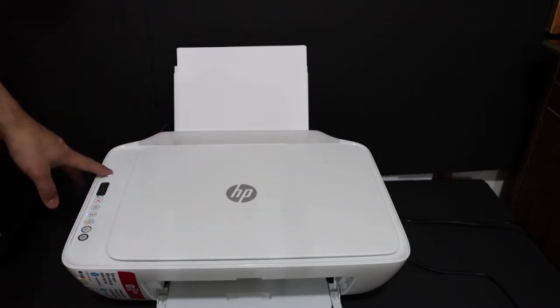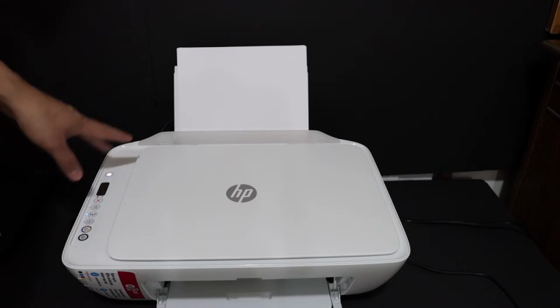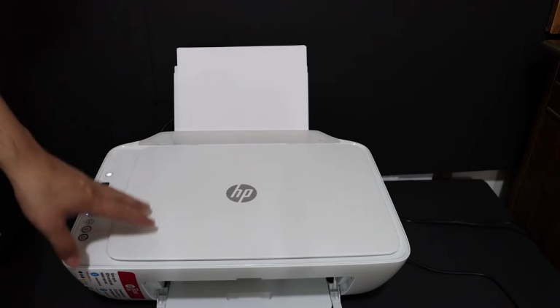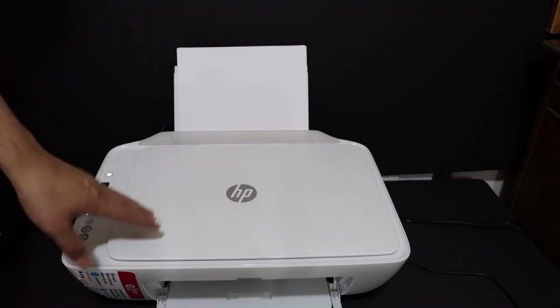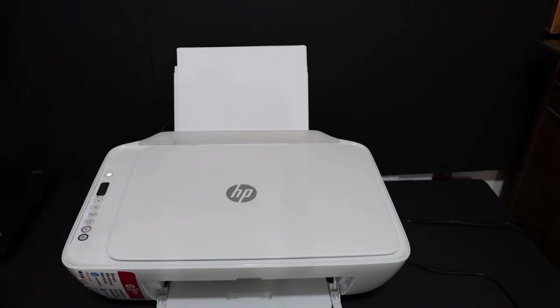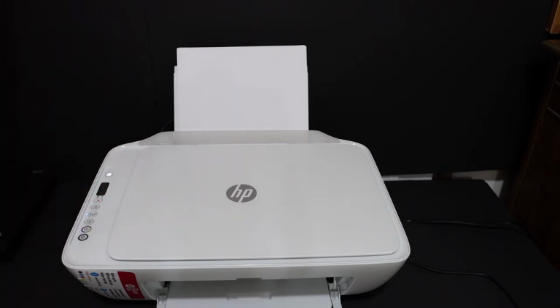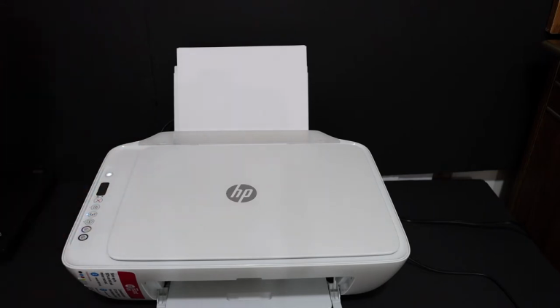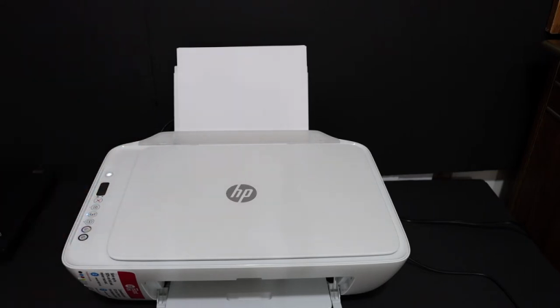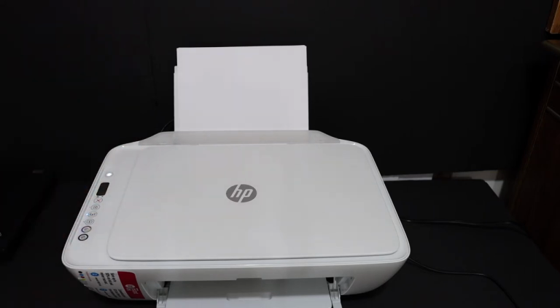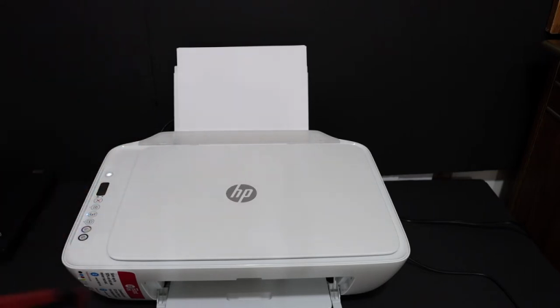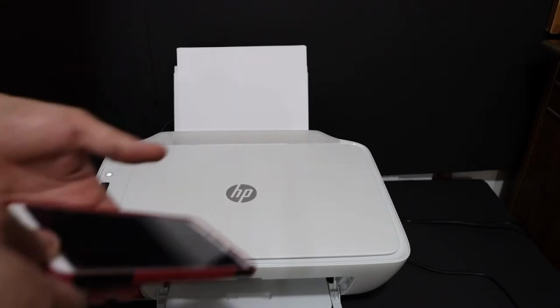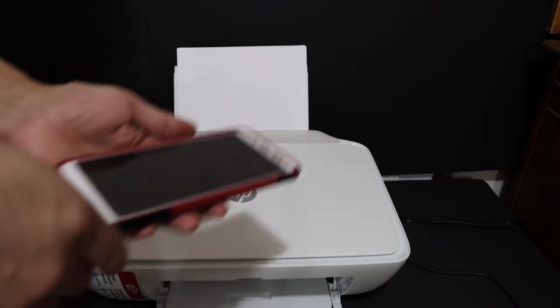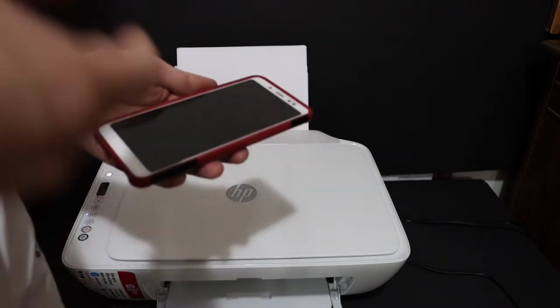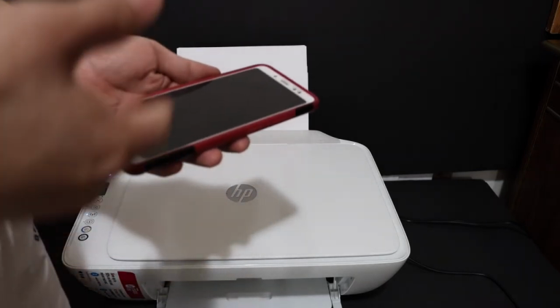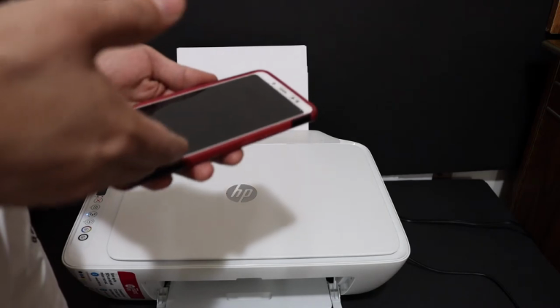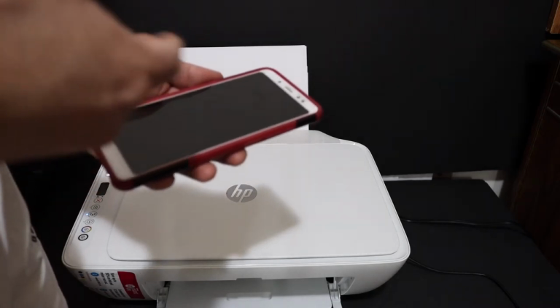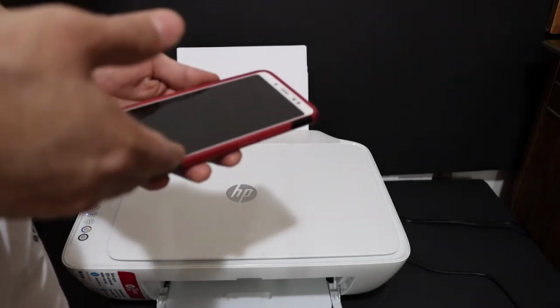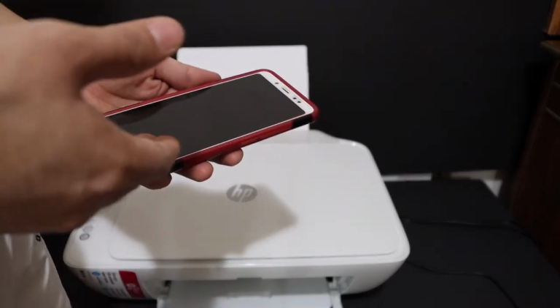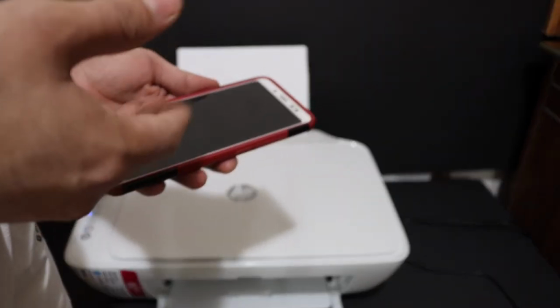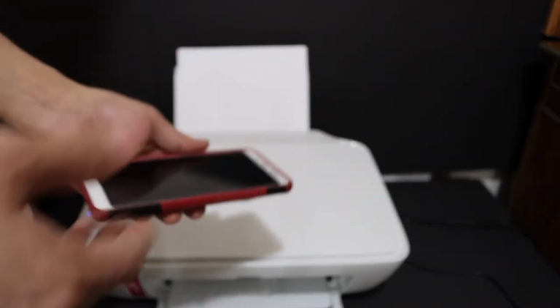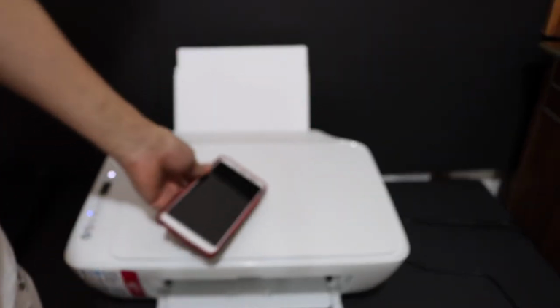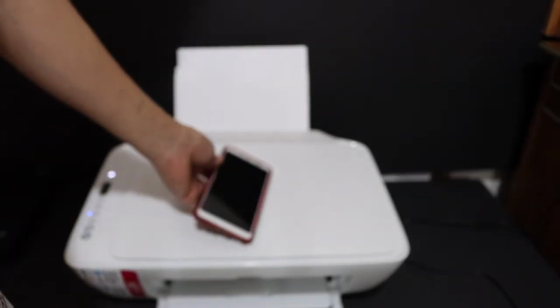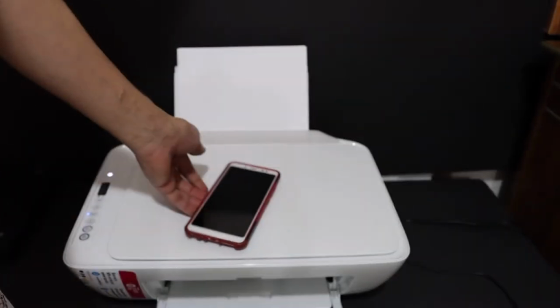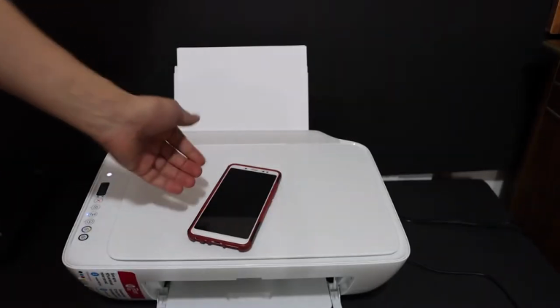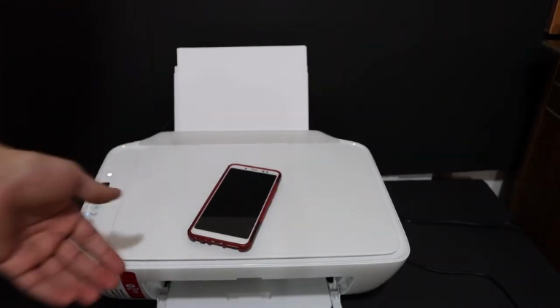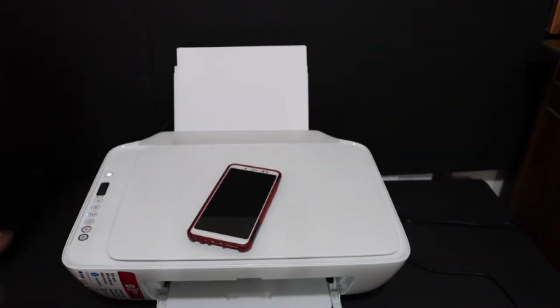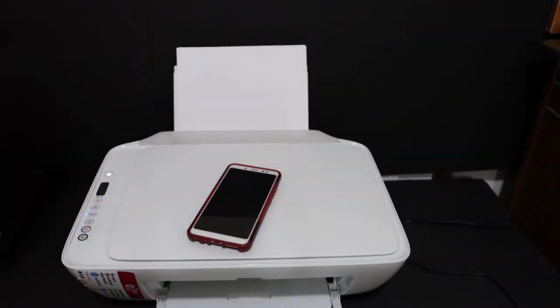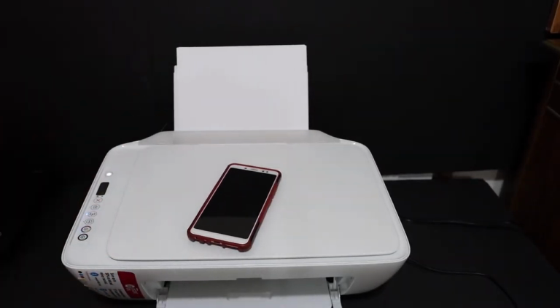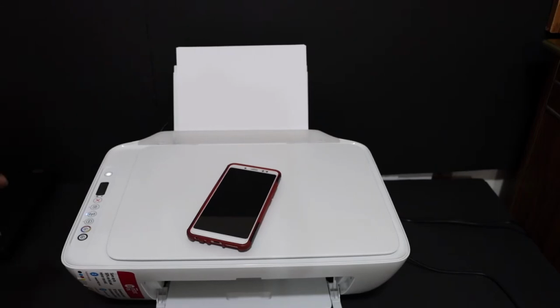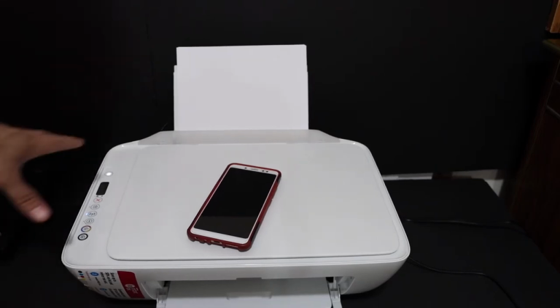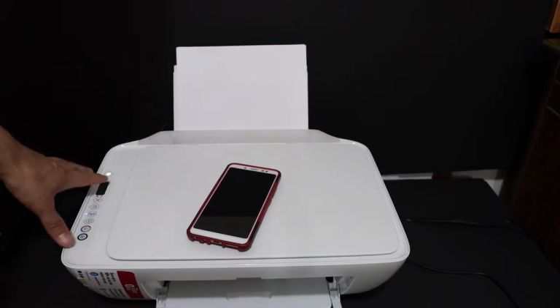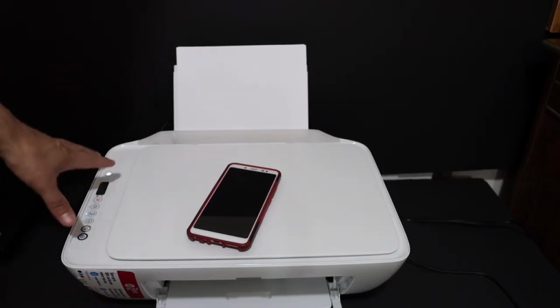Press the power button. You can do the Wi-Fi or wireless setup using an Android phone, iPhone, laptop, or any computer. I'll show you the steps. Go to the display panel of your printer.